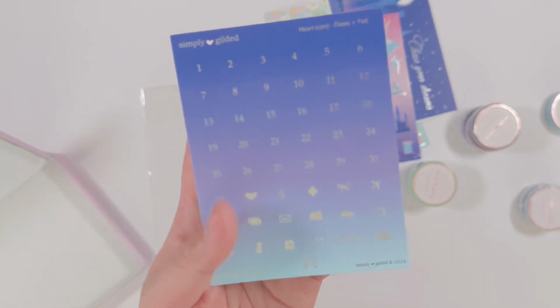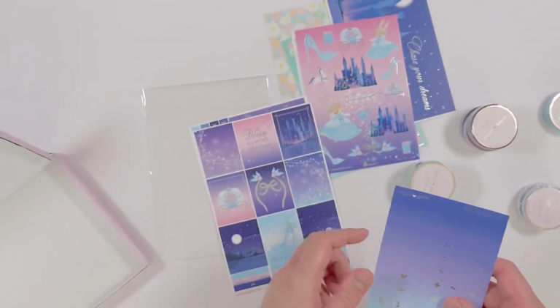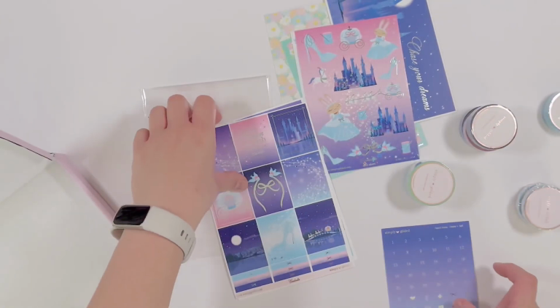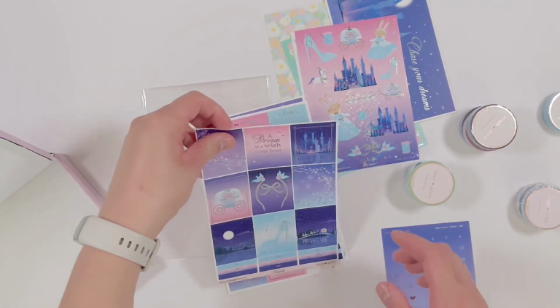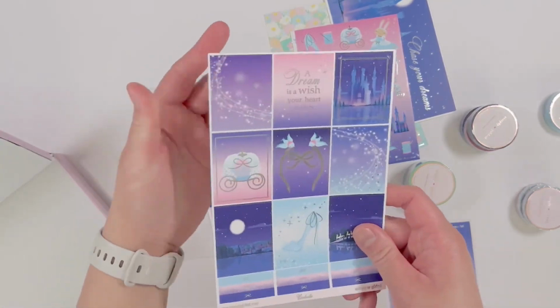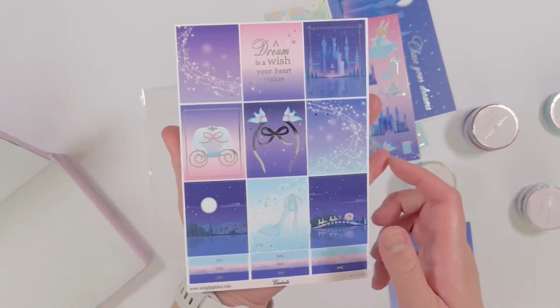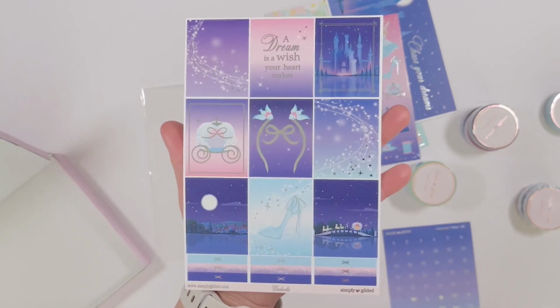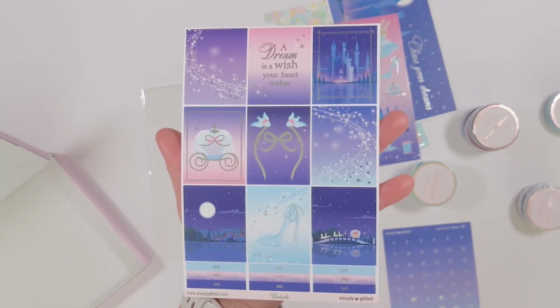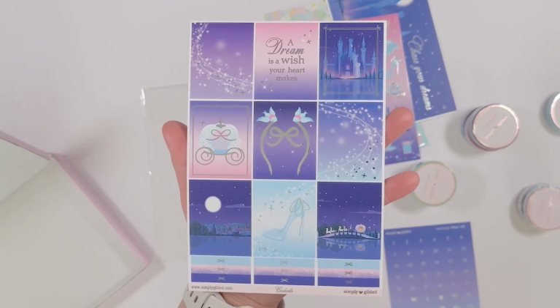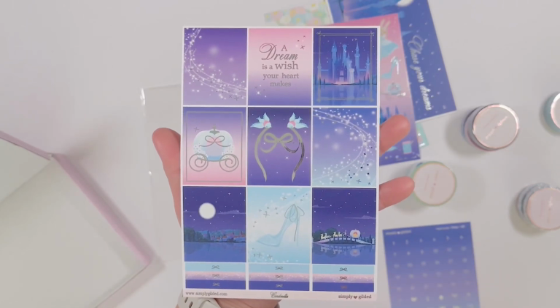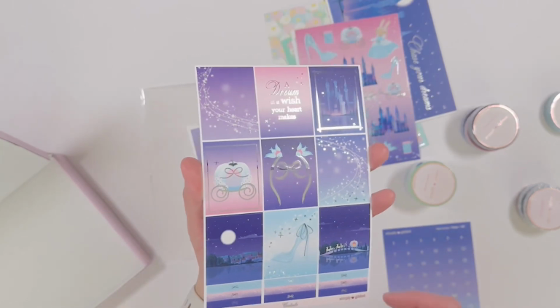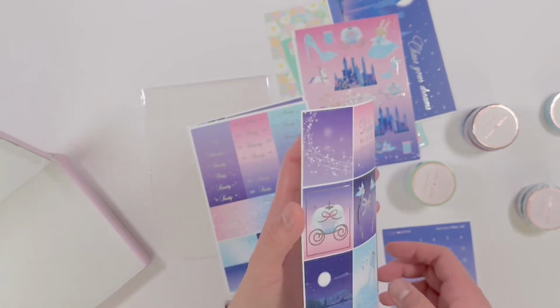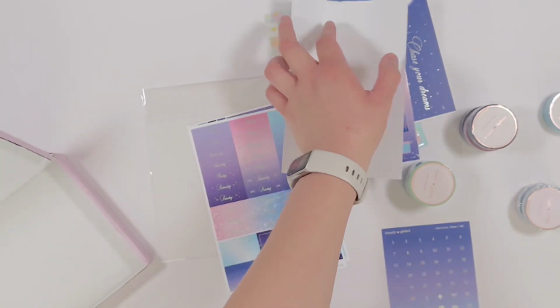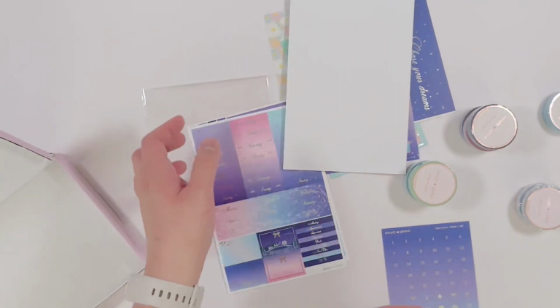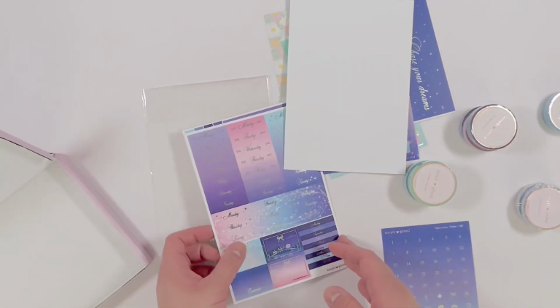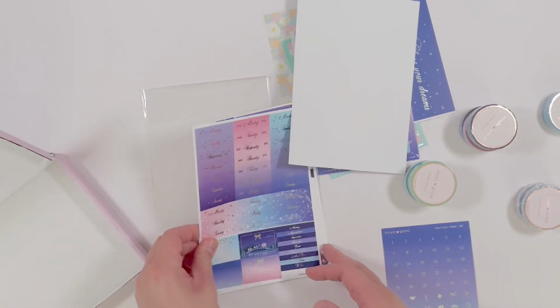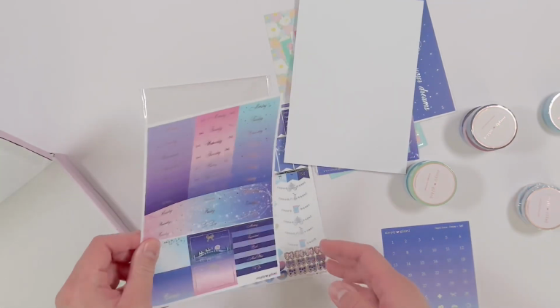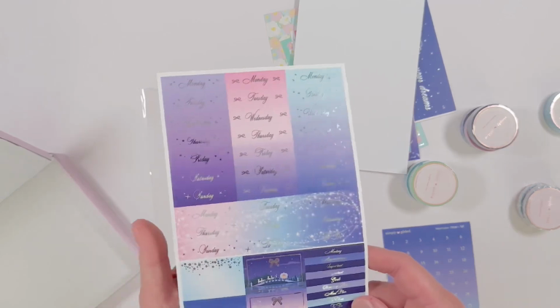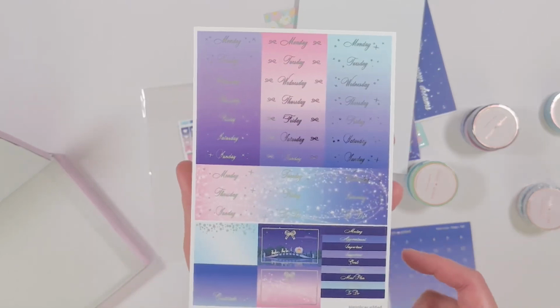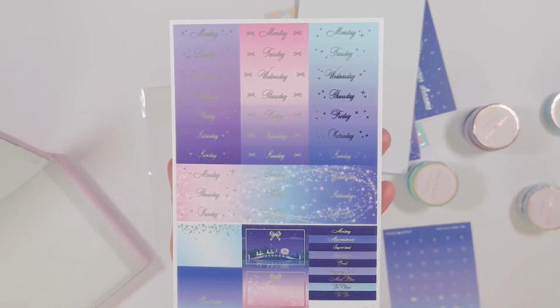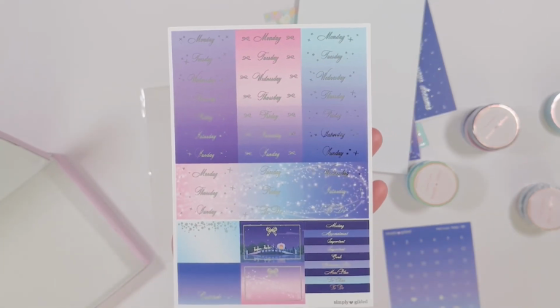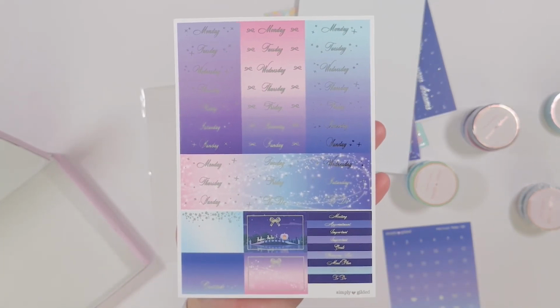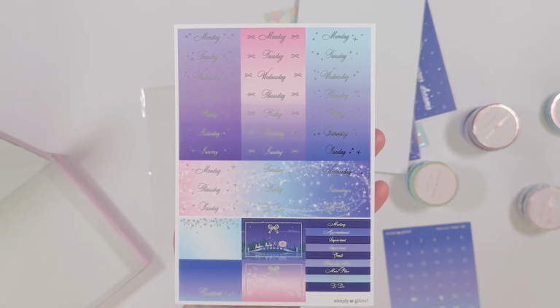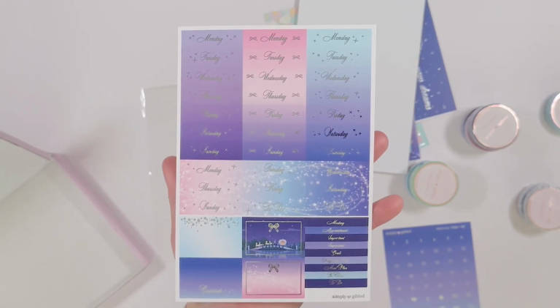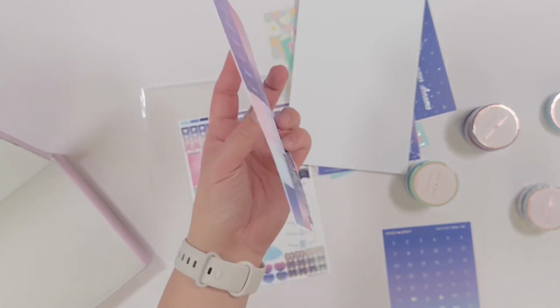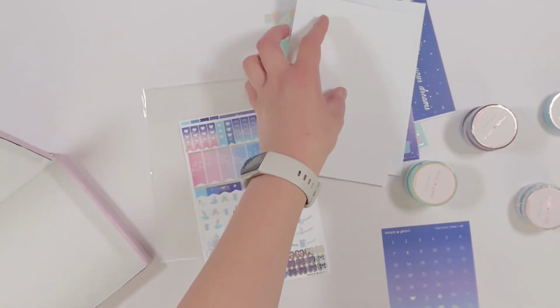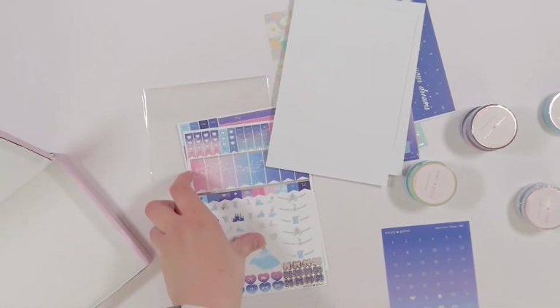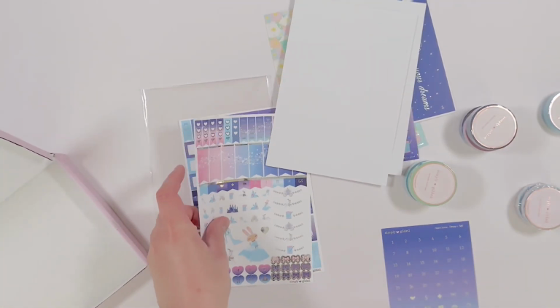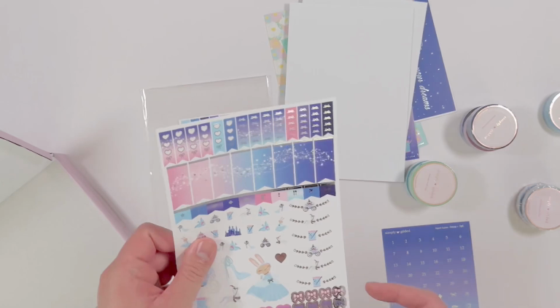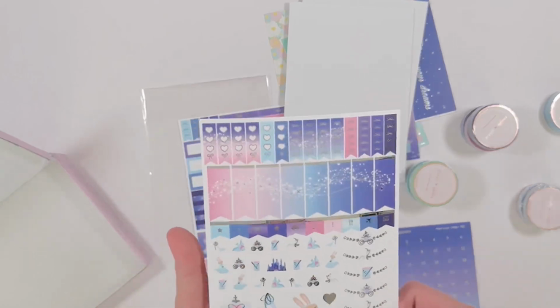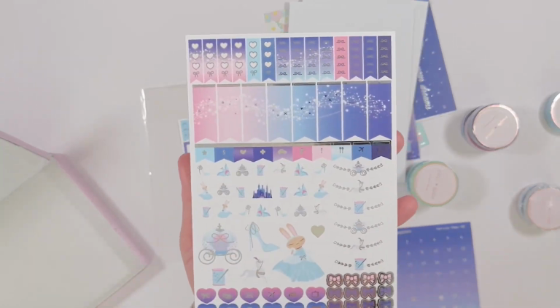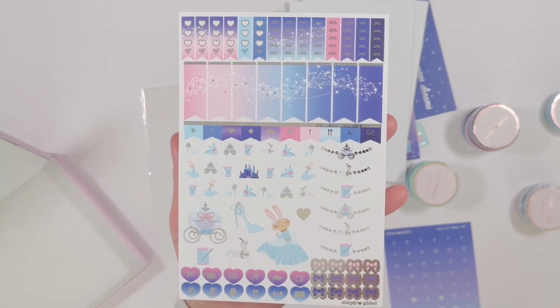Thank you so much for watching this stationery unboxing. If you liked the video, please give it a thumbs up — it lets me know that you want to see more videos like this one. If you want to keep seeing my videos, be sure to also subscribe and click on that notification bell so you know when I upload my next video. Until next time, goodbye.